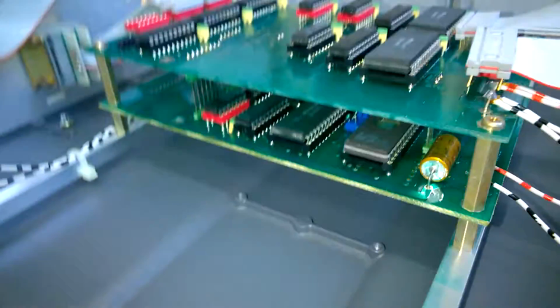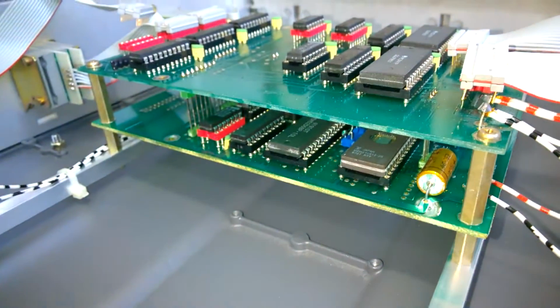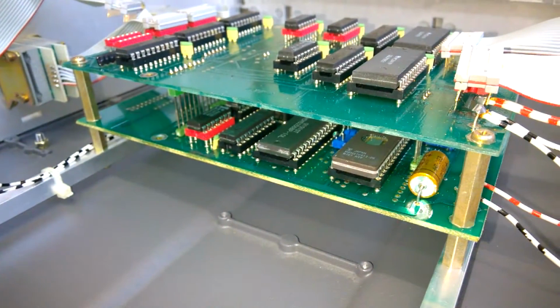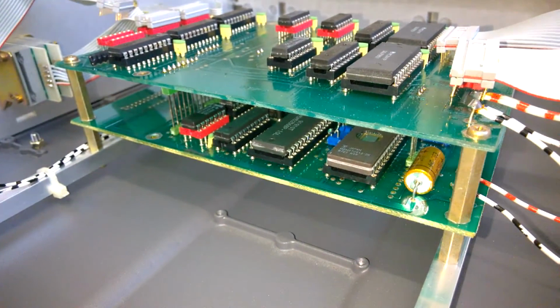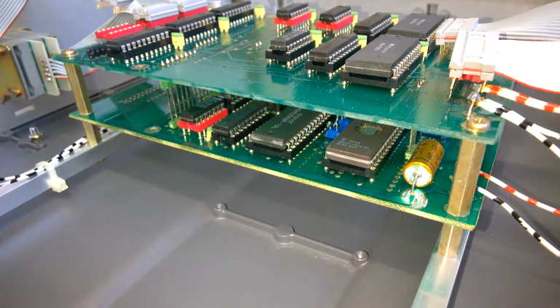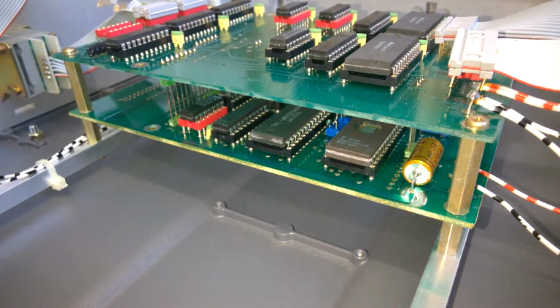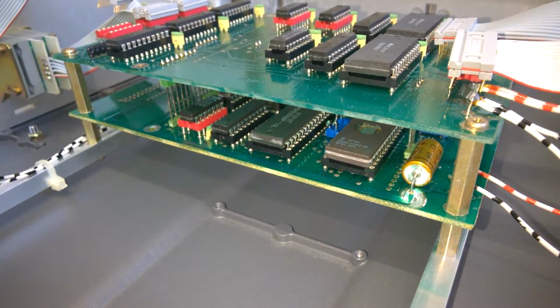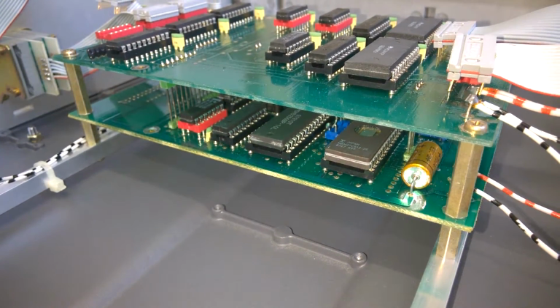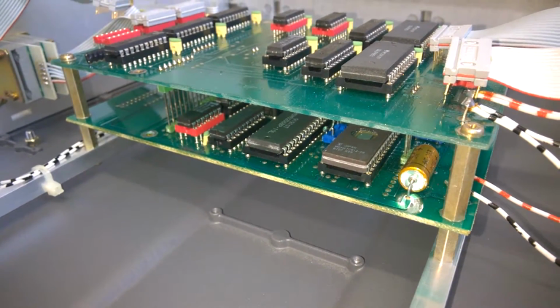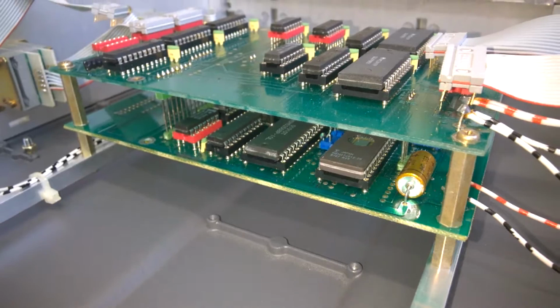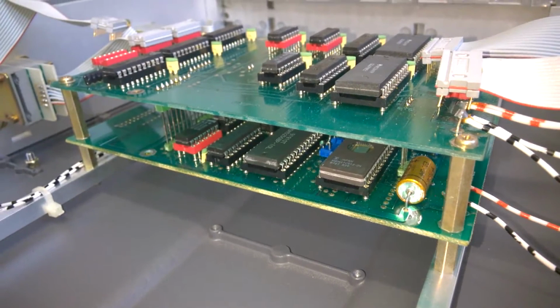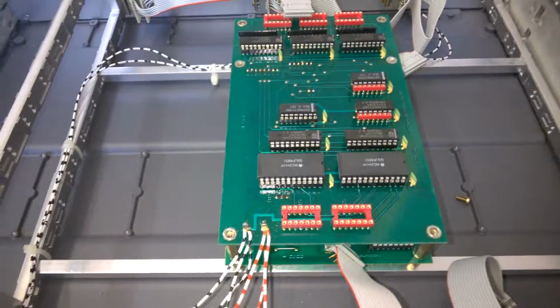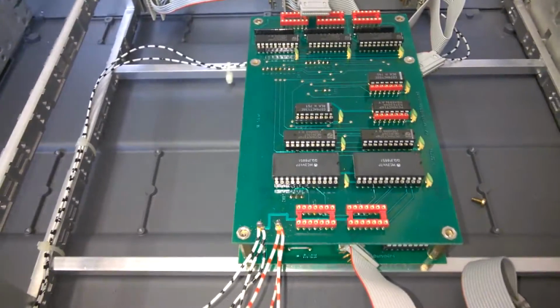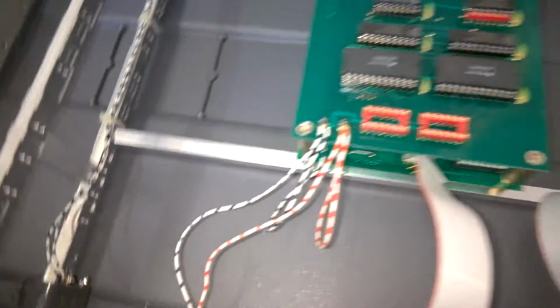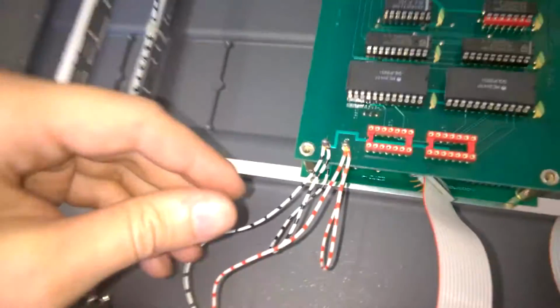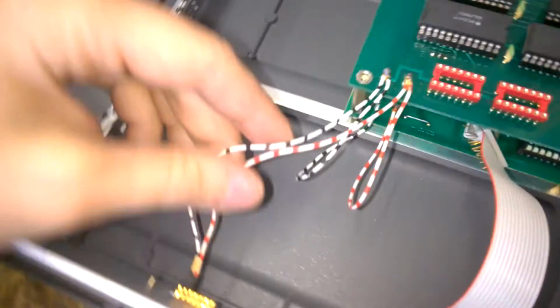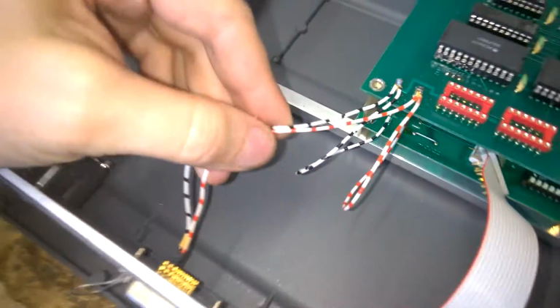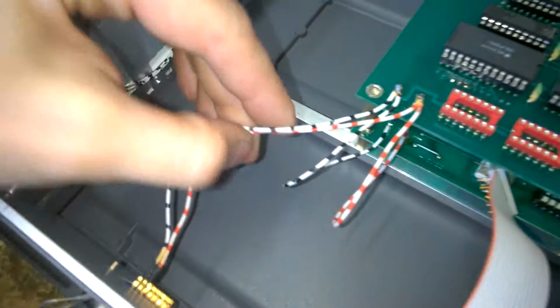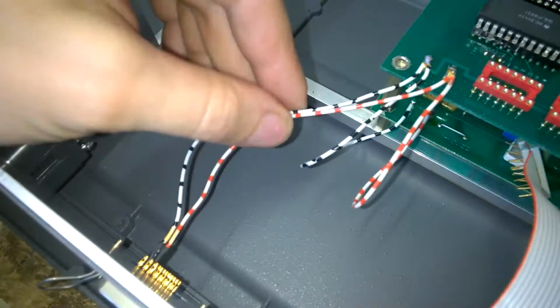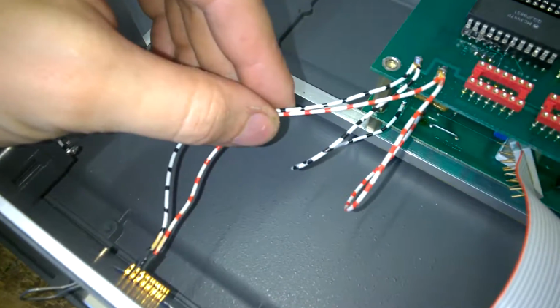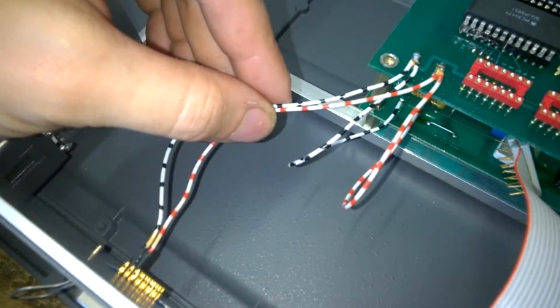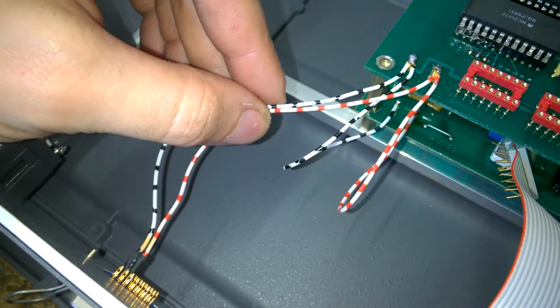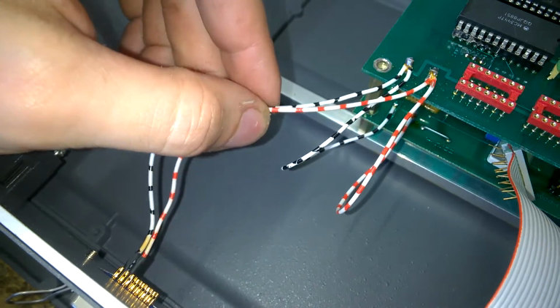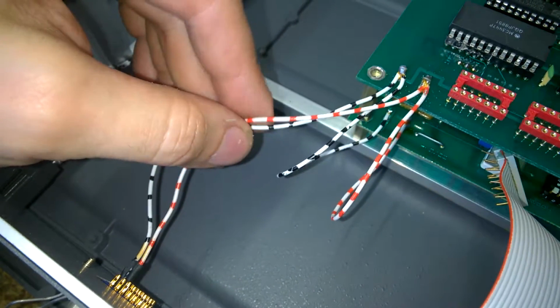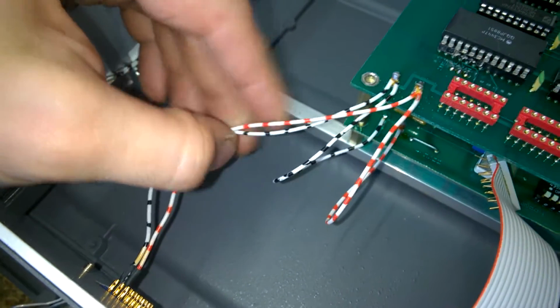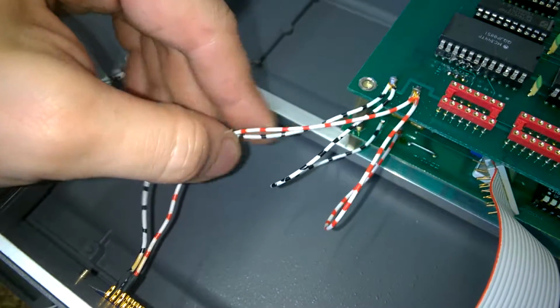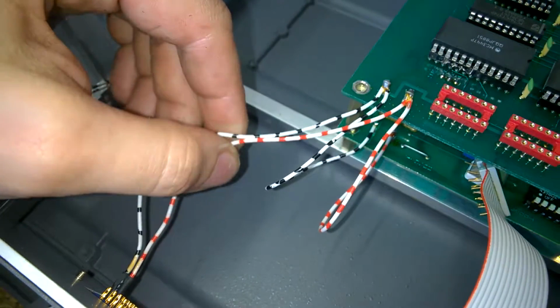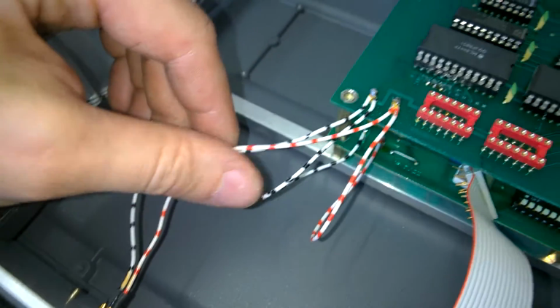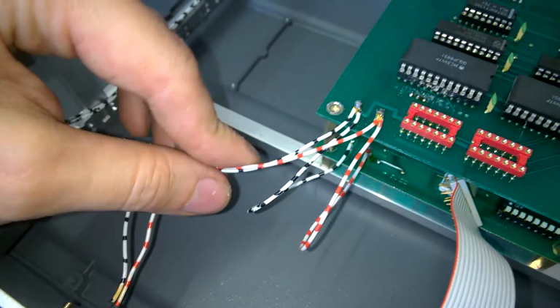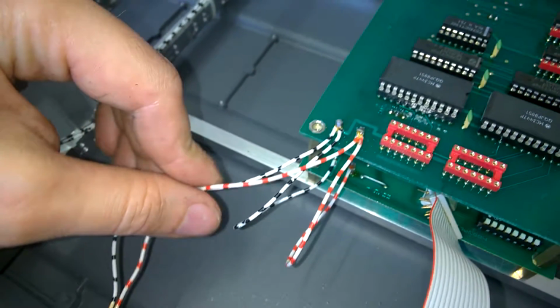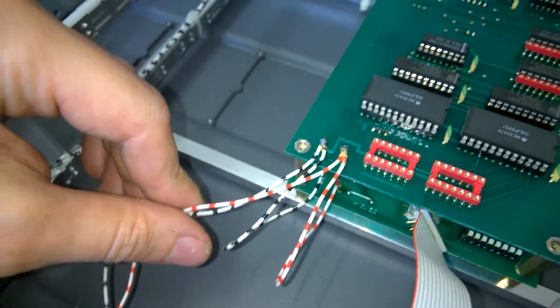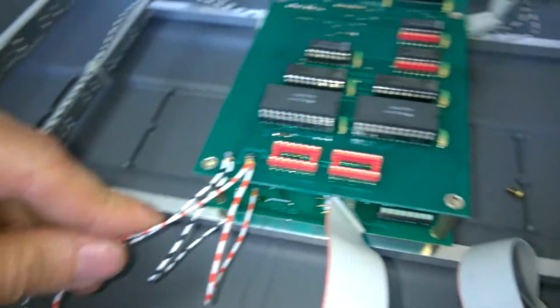So what's underneath? Let's have a look. Here comes the power — 5 volts and only 120 milliamps.